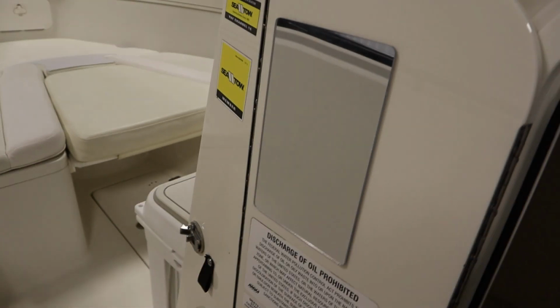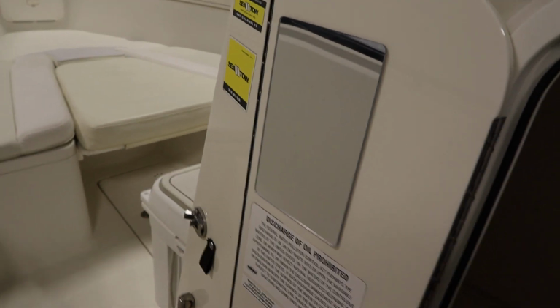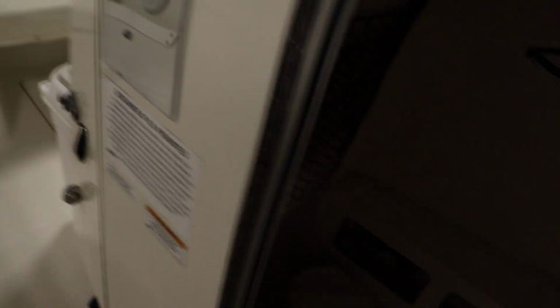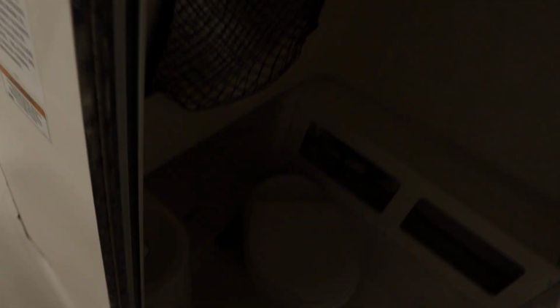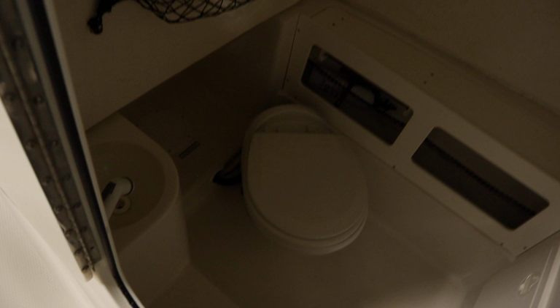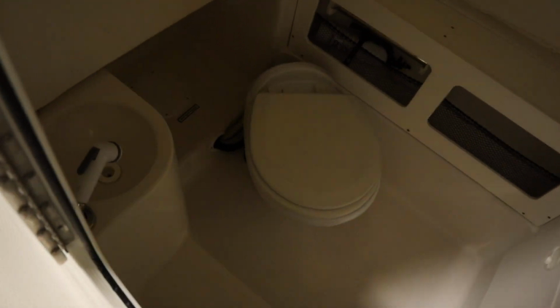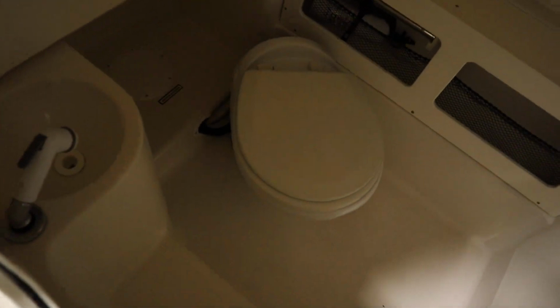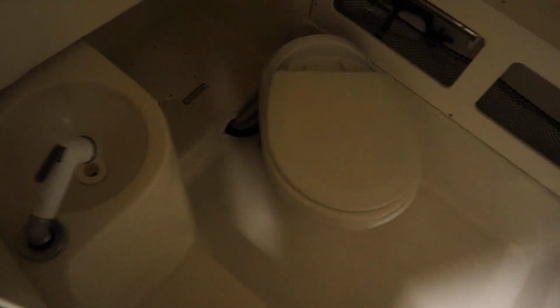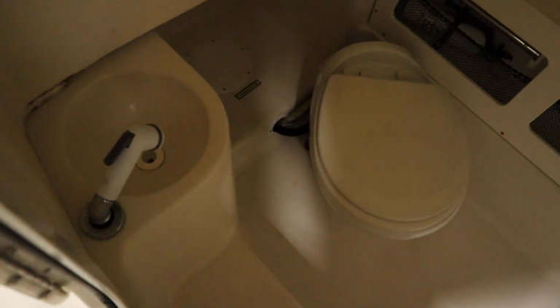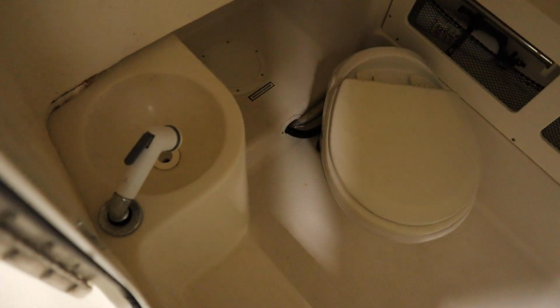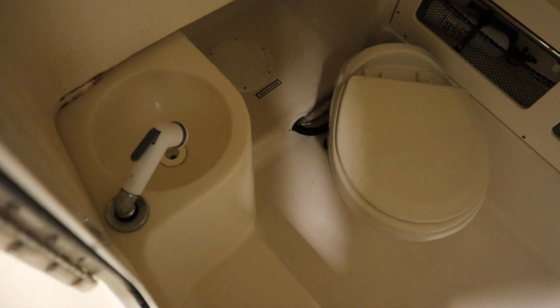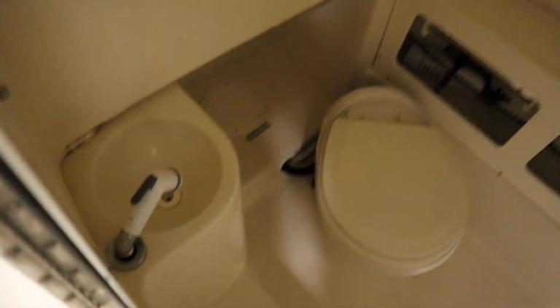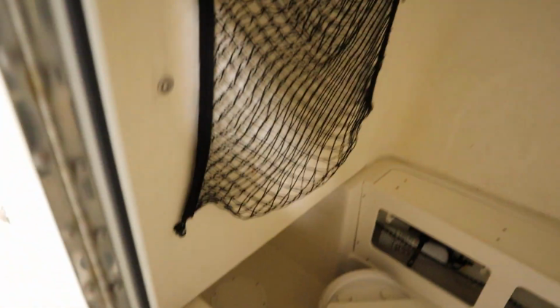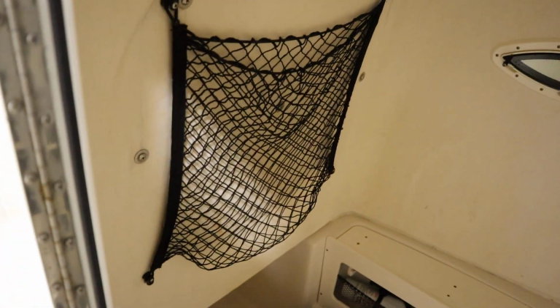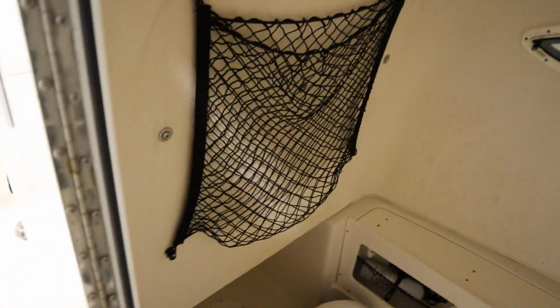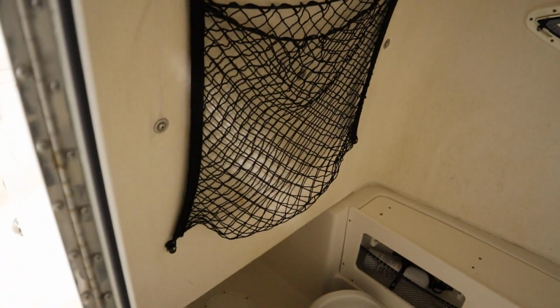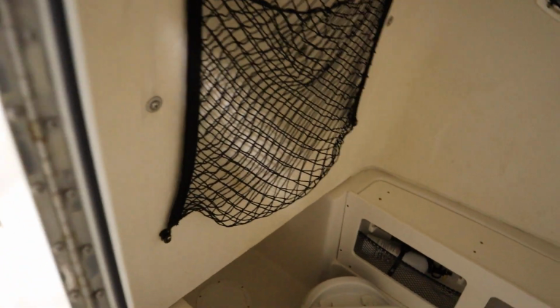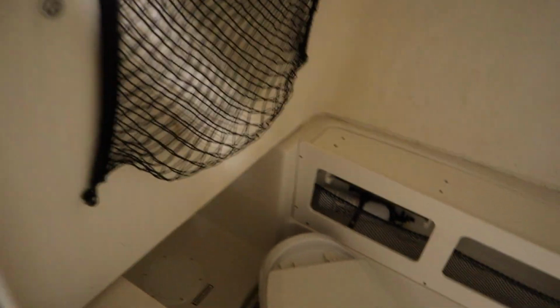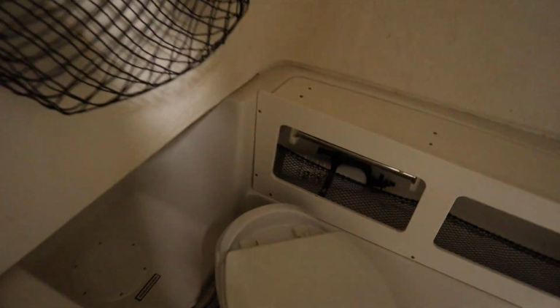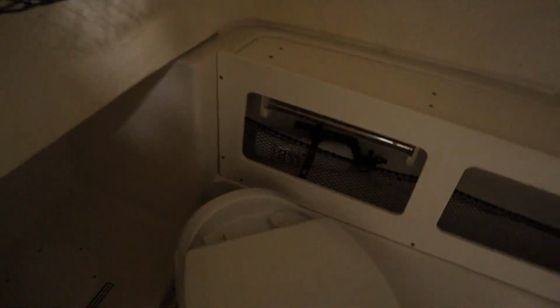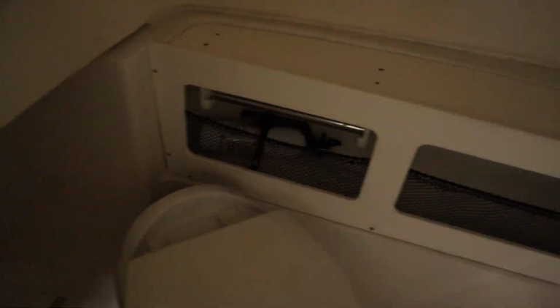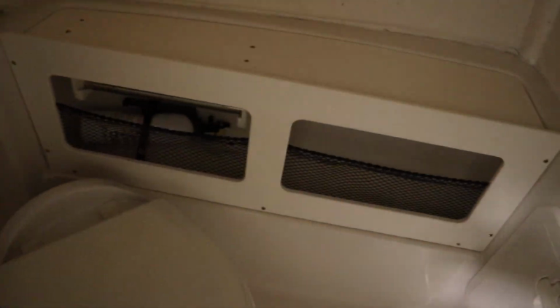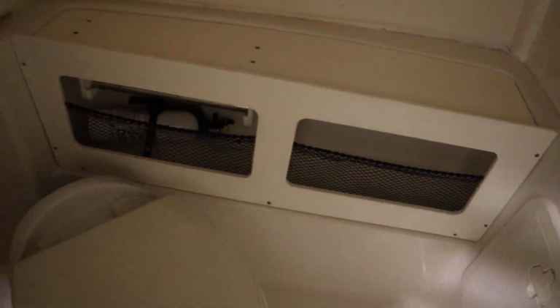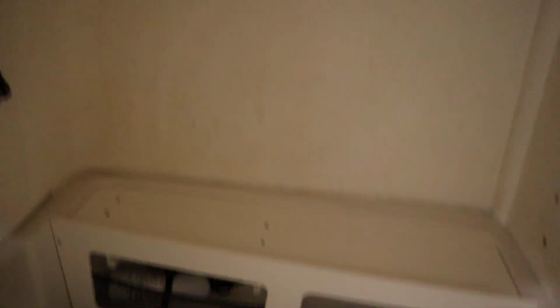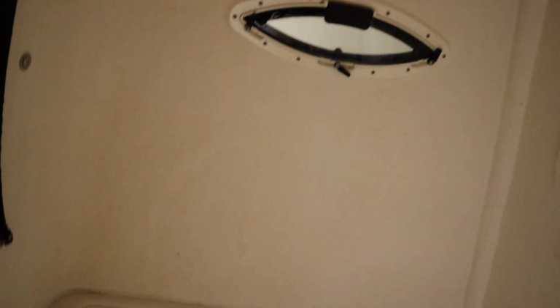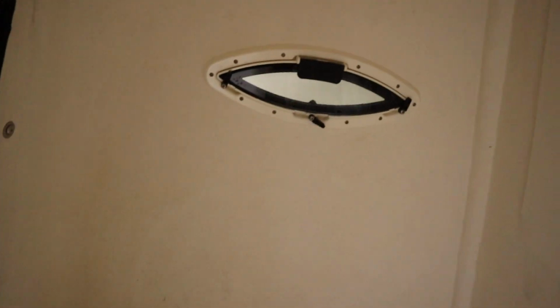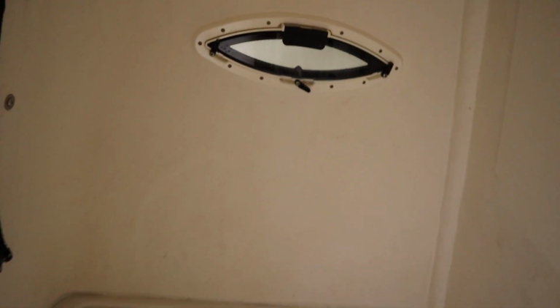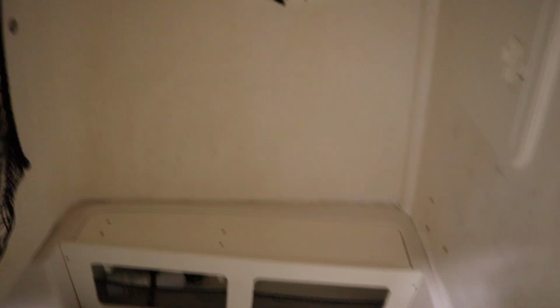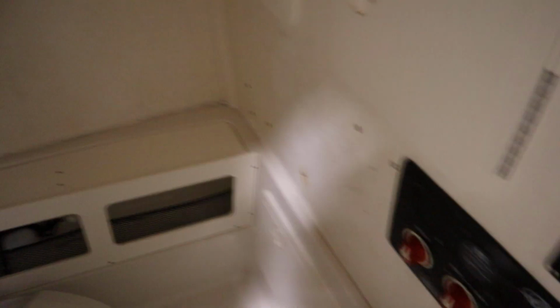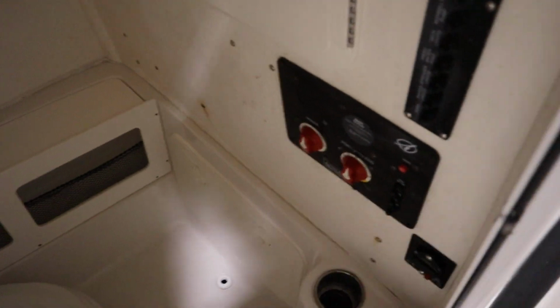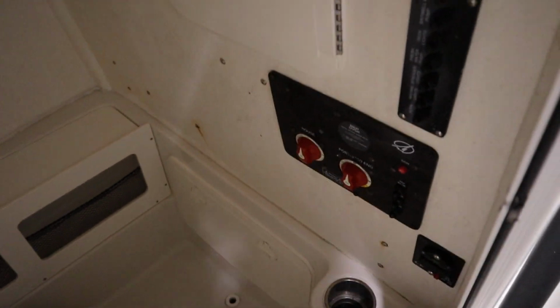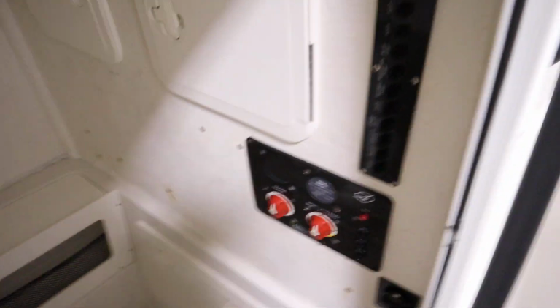mirror, a toilet, a sink, cargo net storage, two storage compartments, a window, and battery switches.